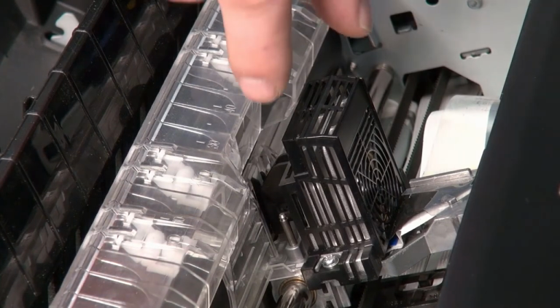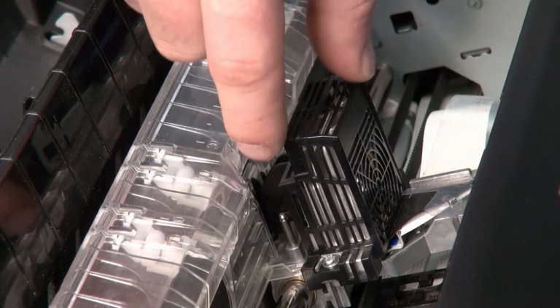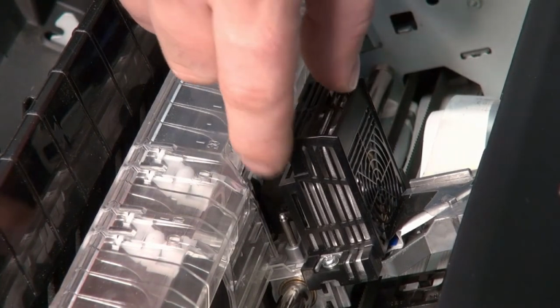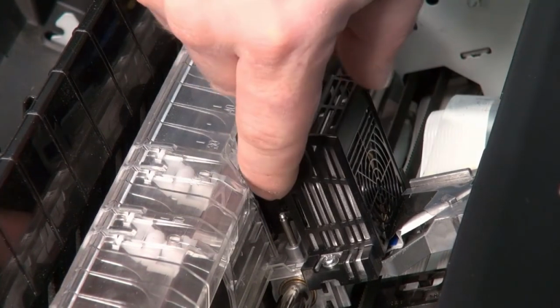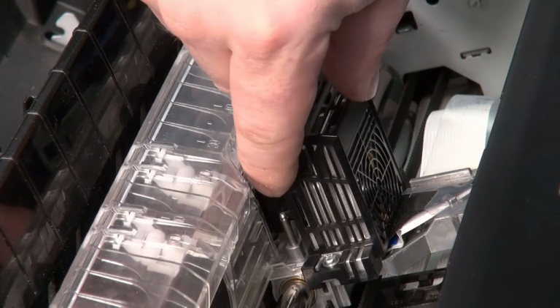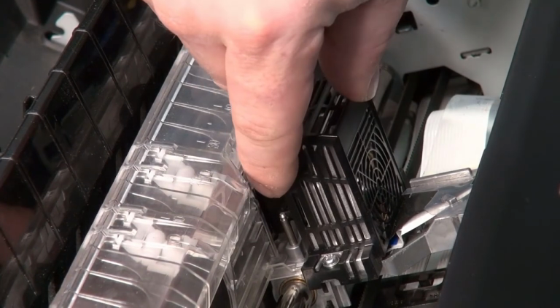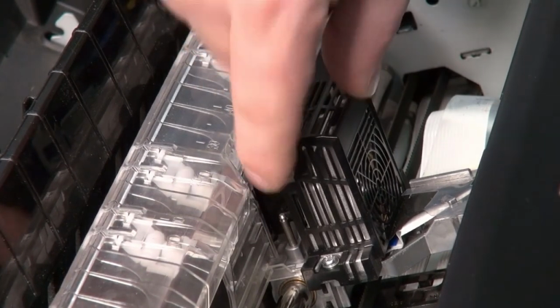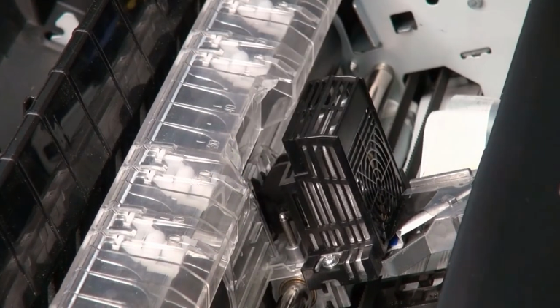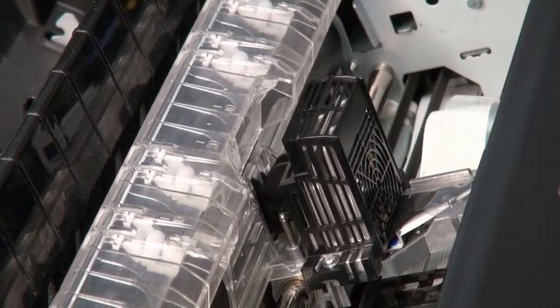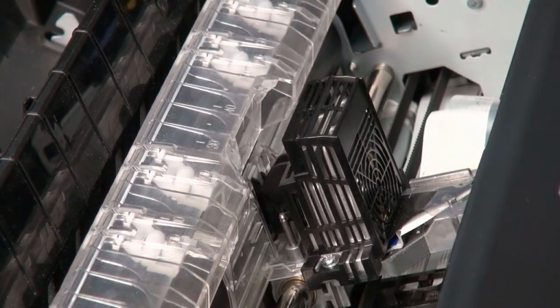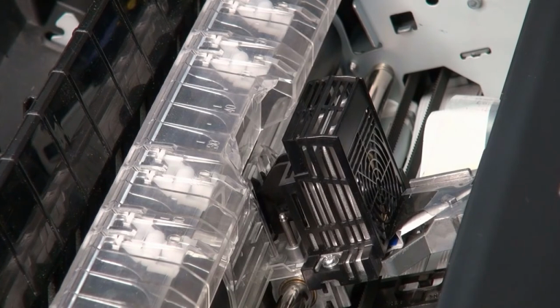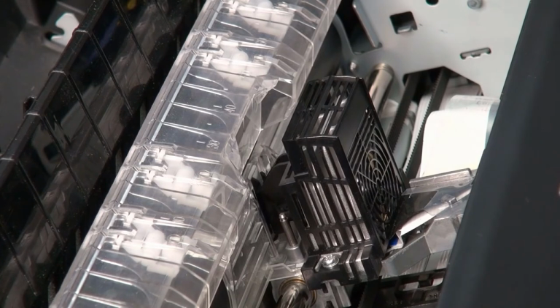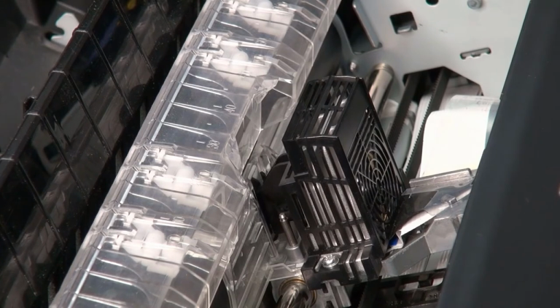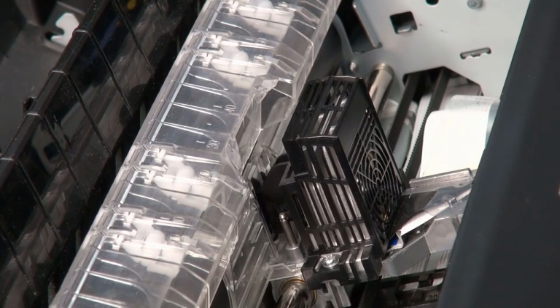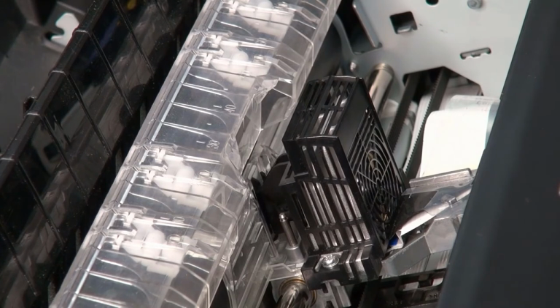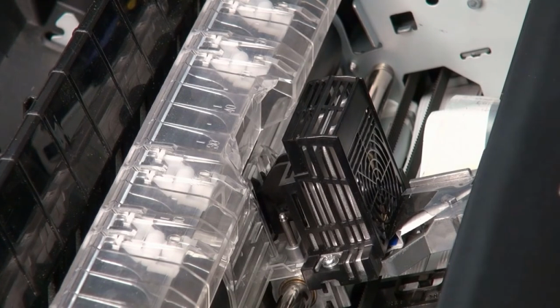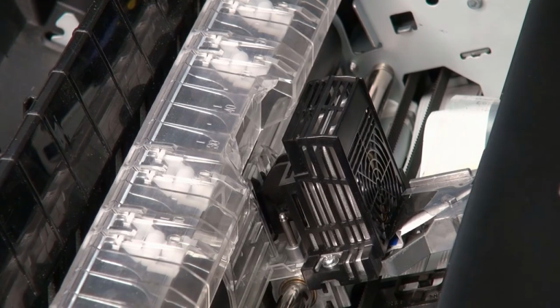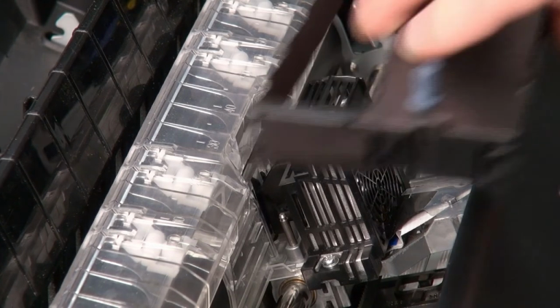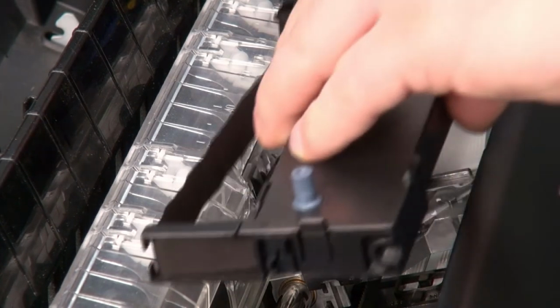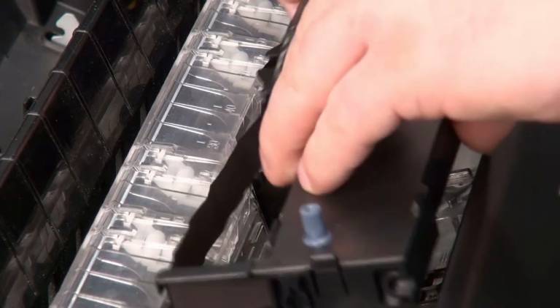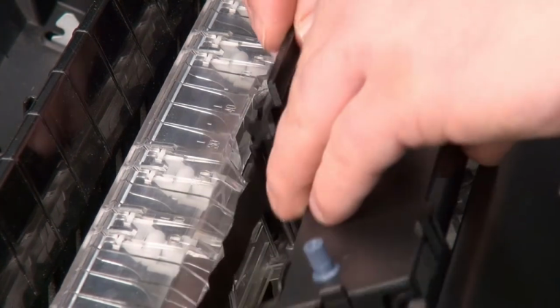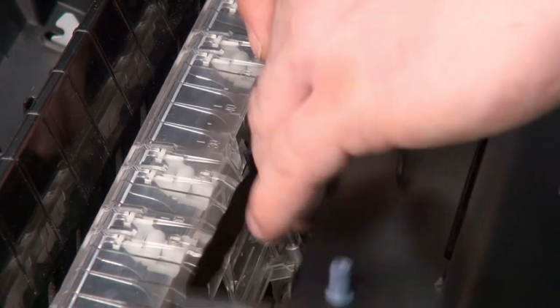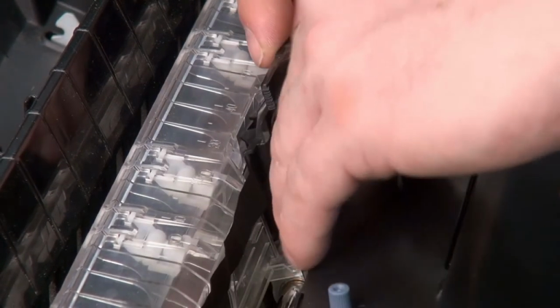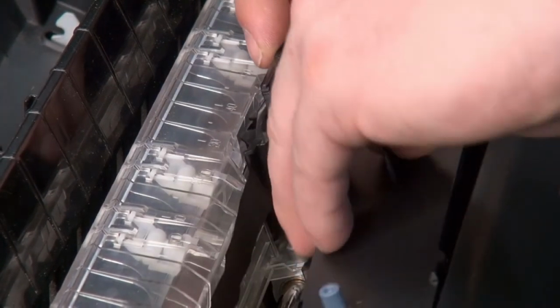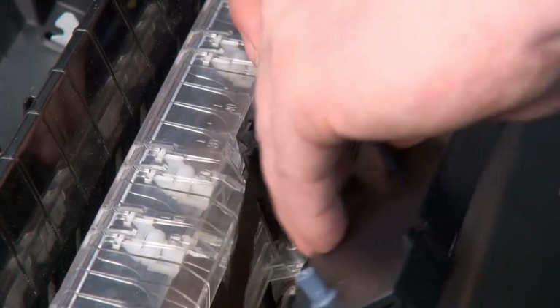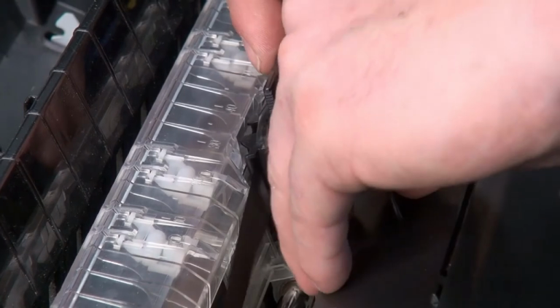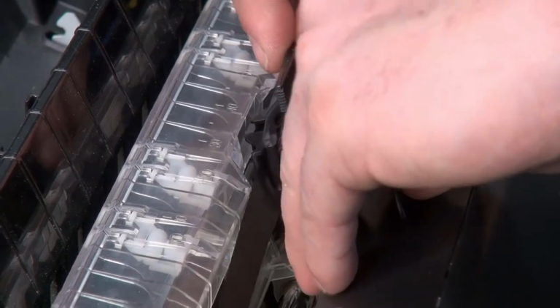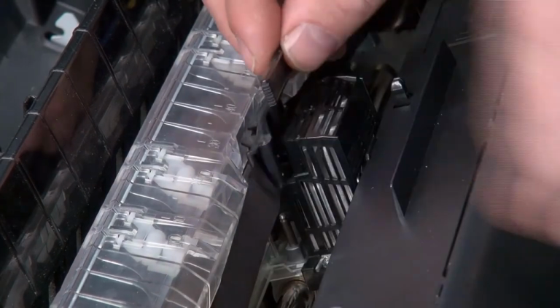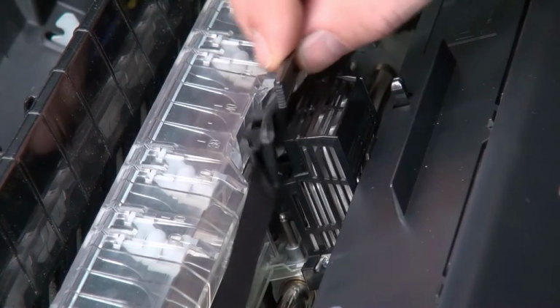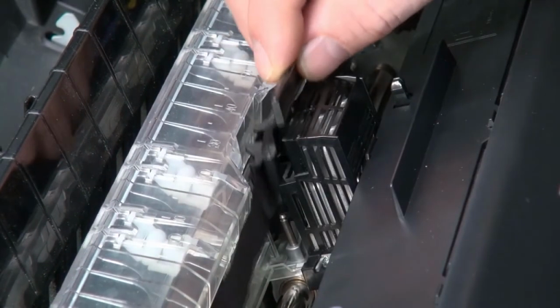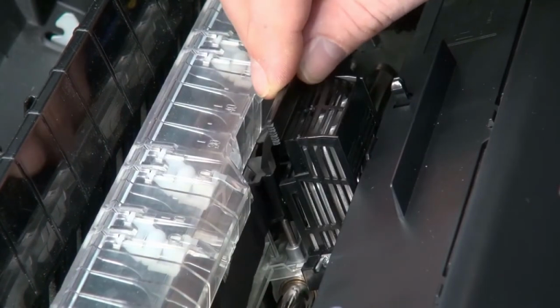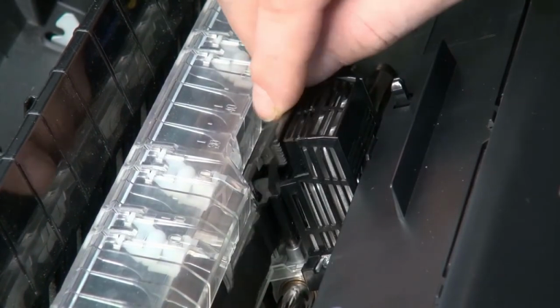Here are the print head pins. You will click the center ribbon base into place, then put the center clip into the print head pins we just showed you. It should just slide and click in.